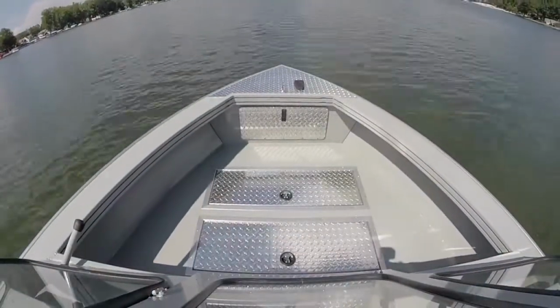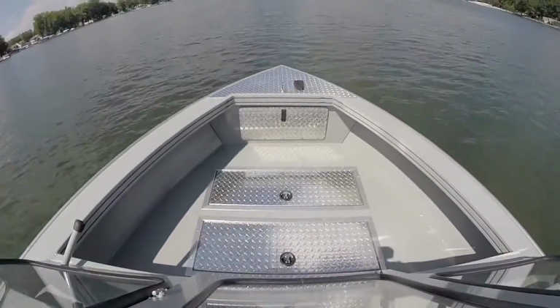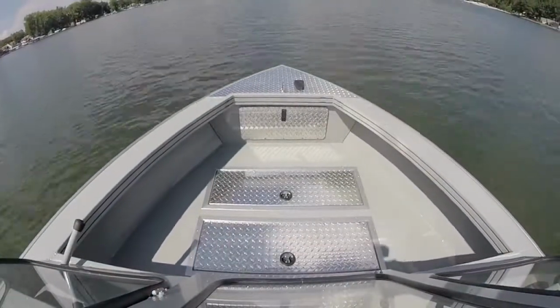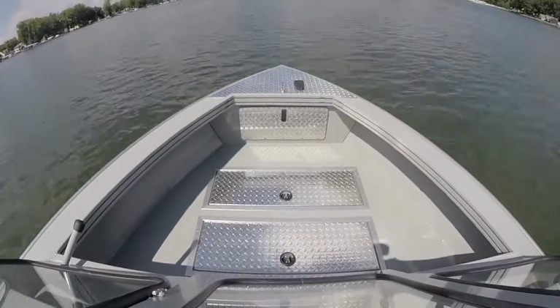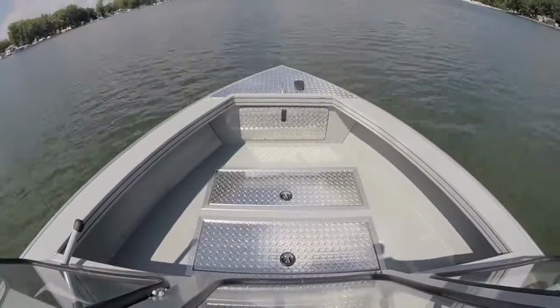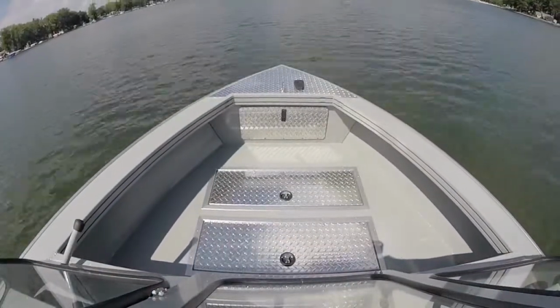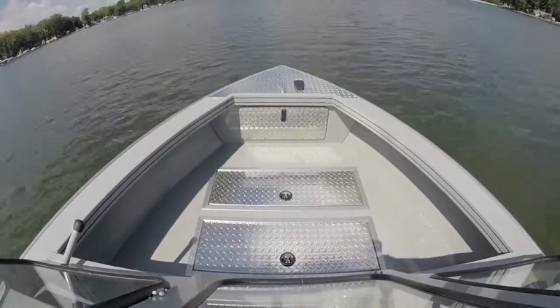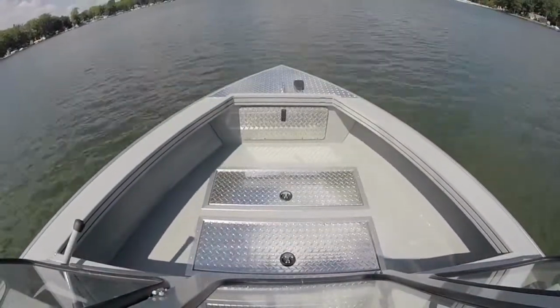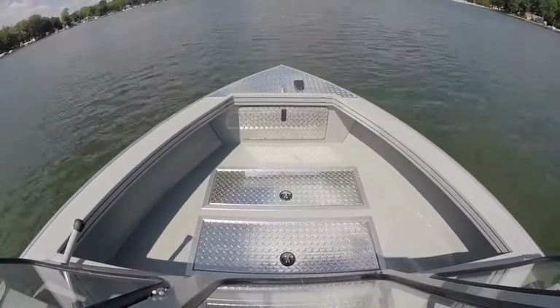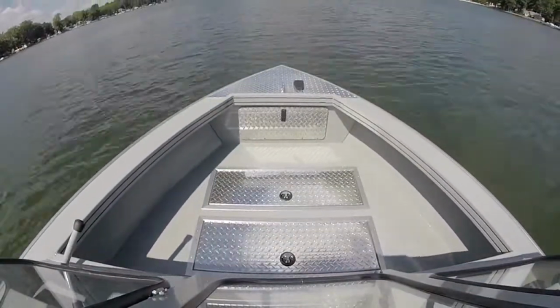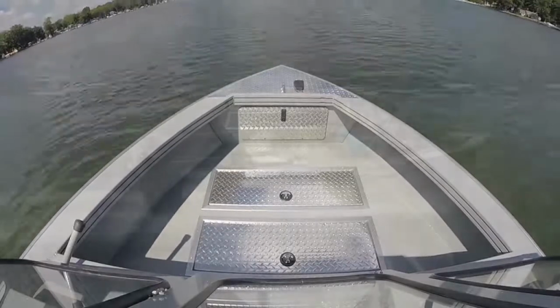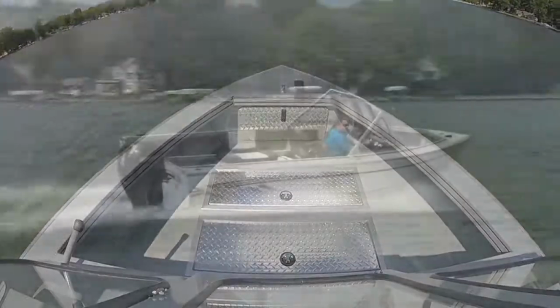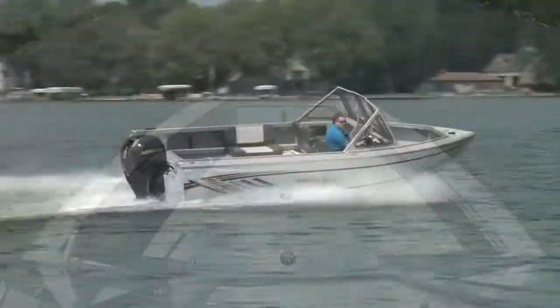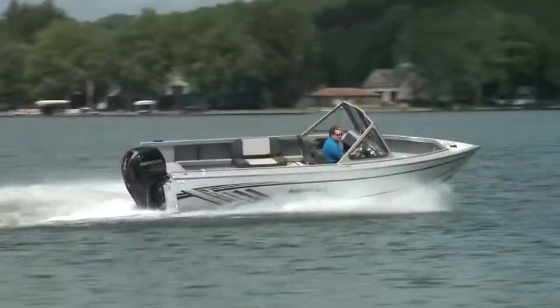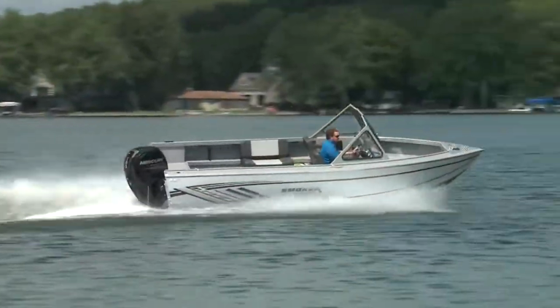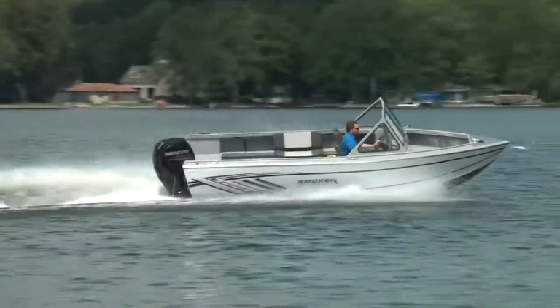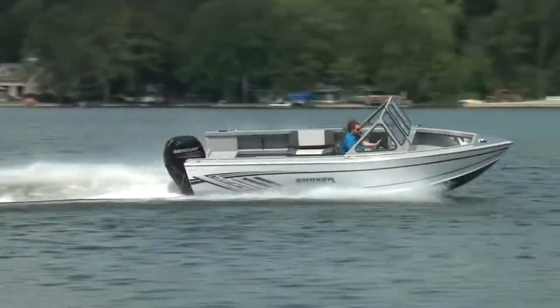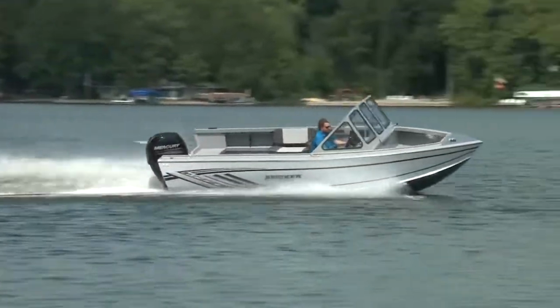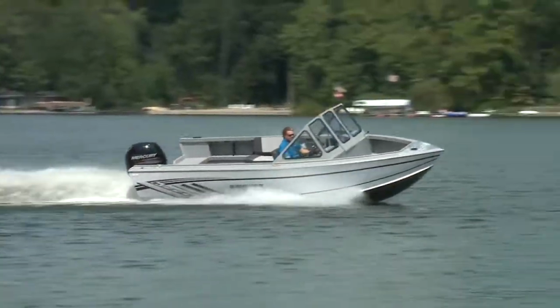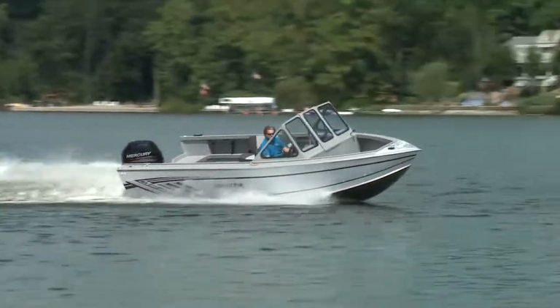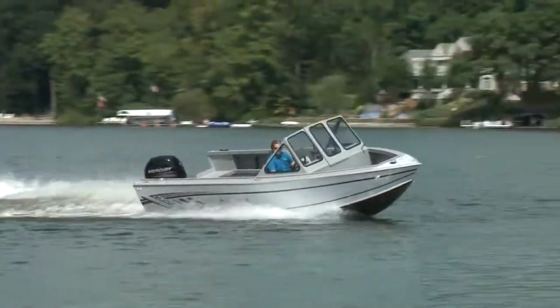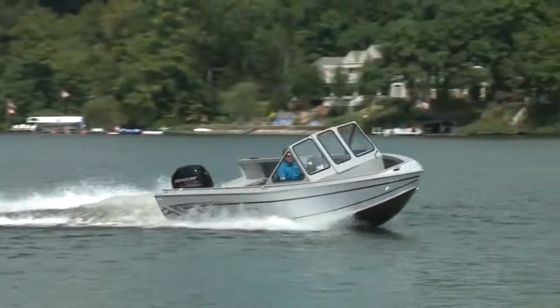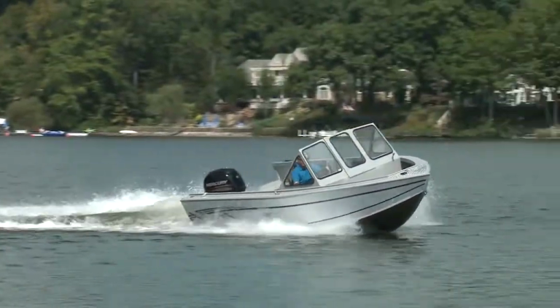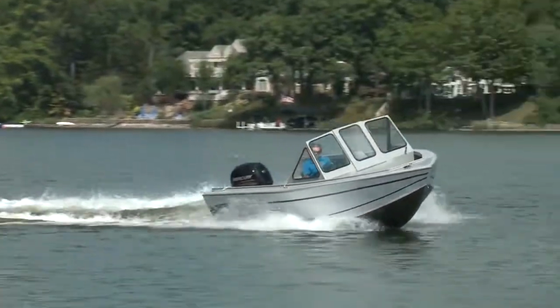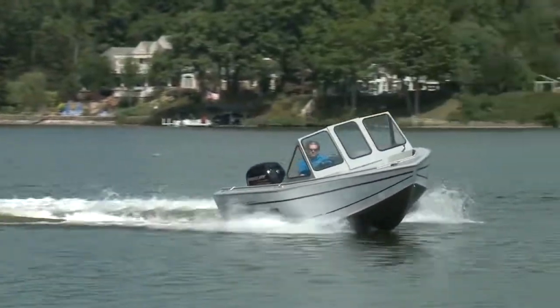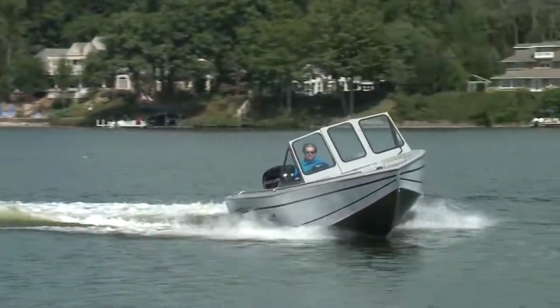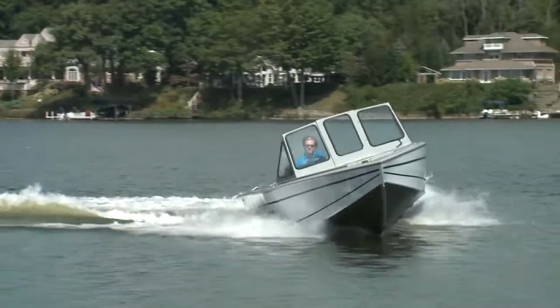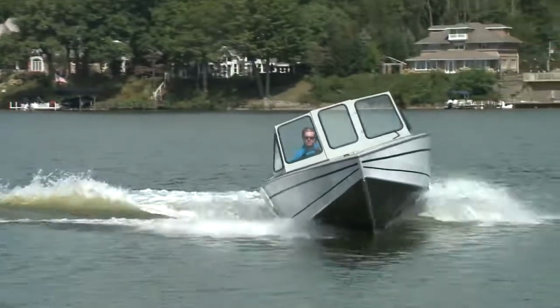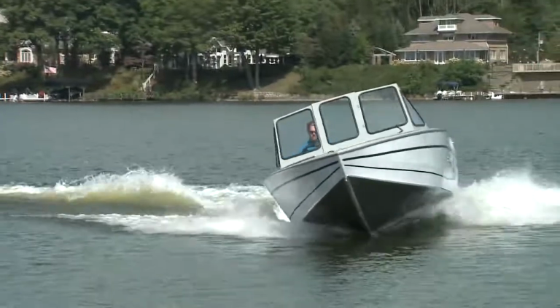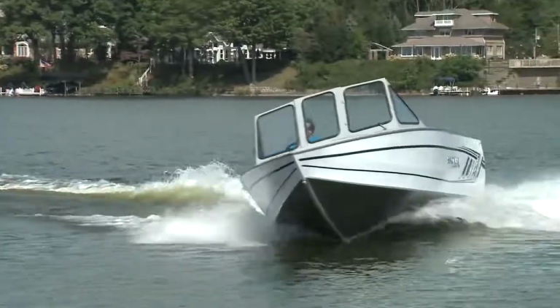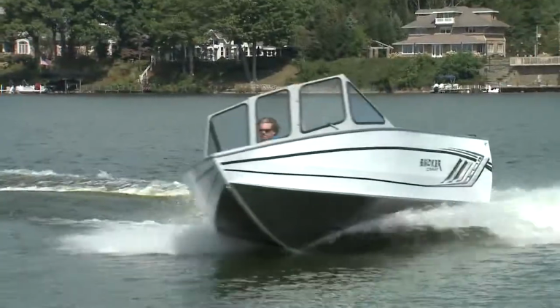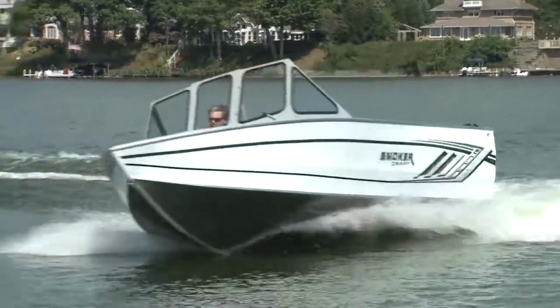Historically, the American Angler boats were actually made on the West Coast in Oregon, but this new all-welded kit on the block is made in New Paris, Indiana at Smoker Craft's home facility.